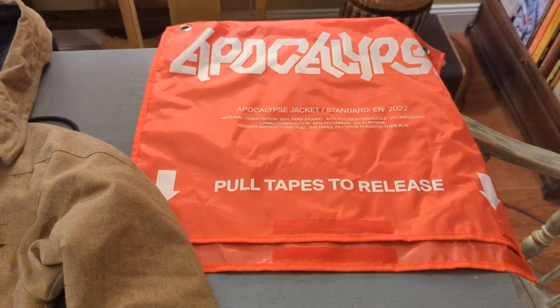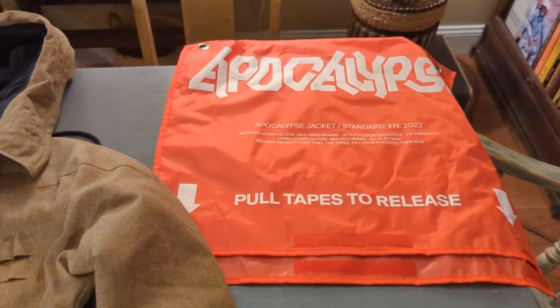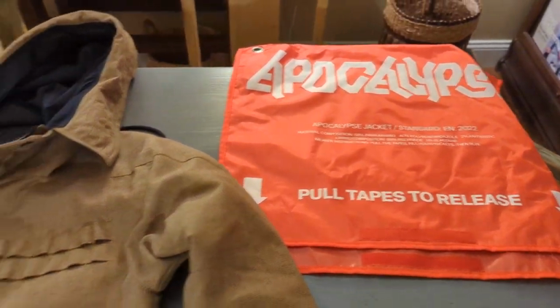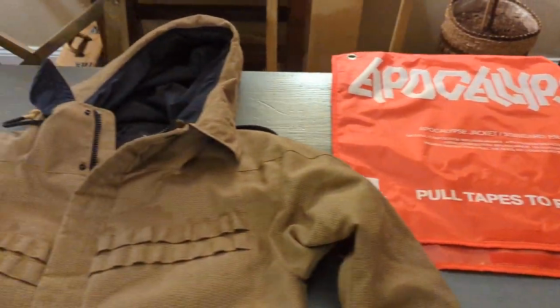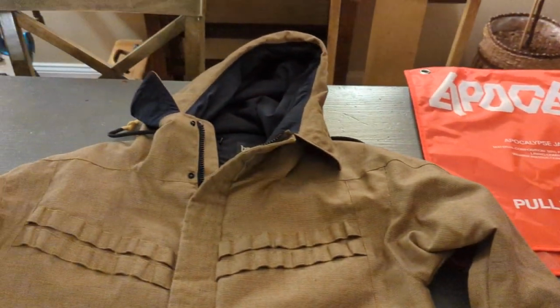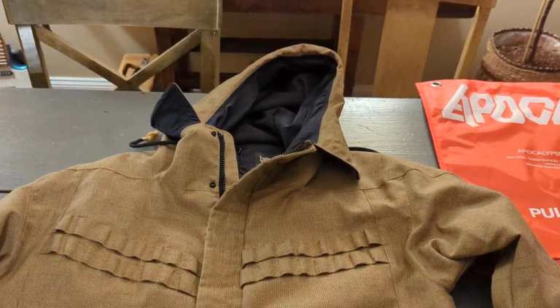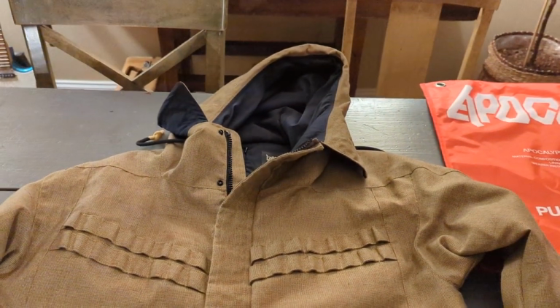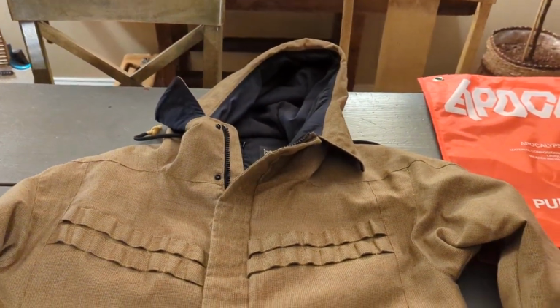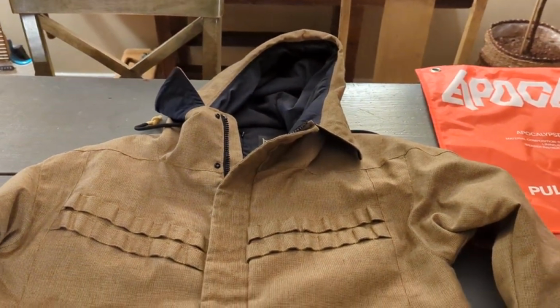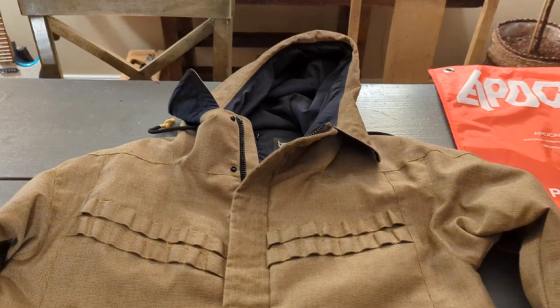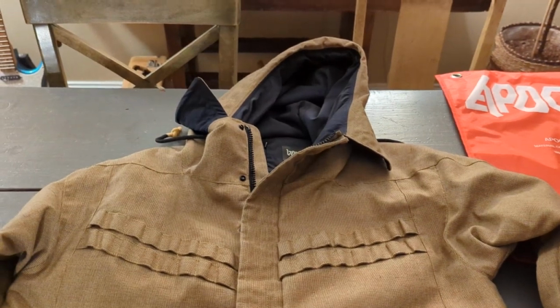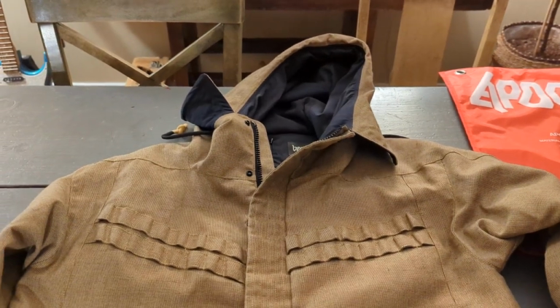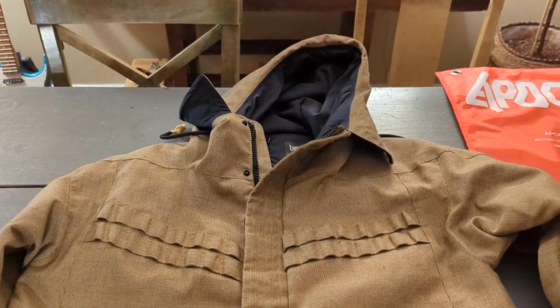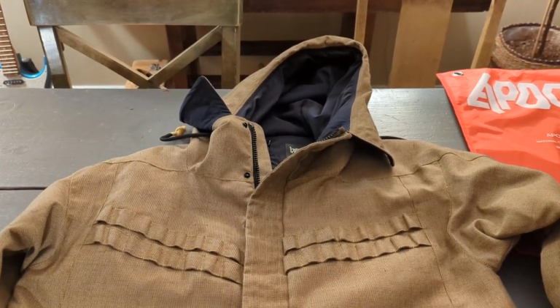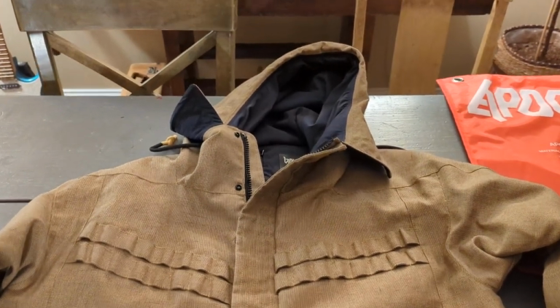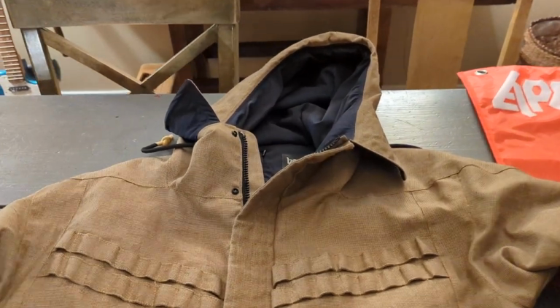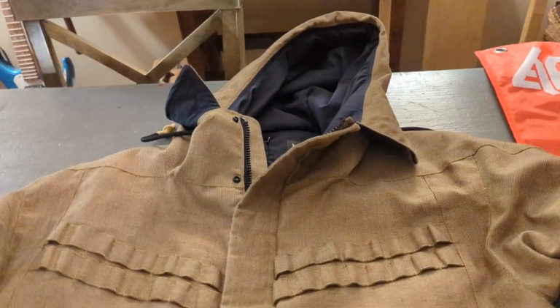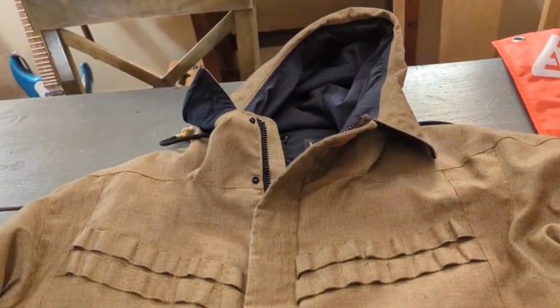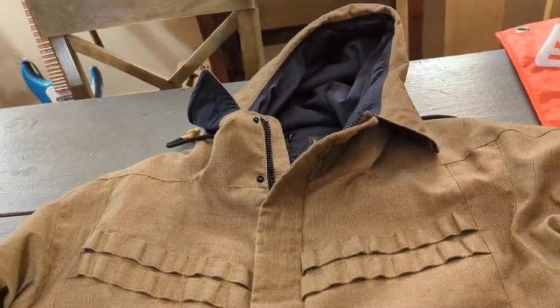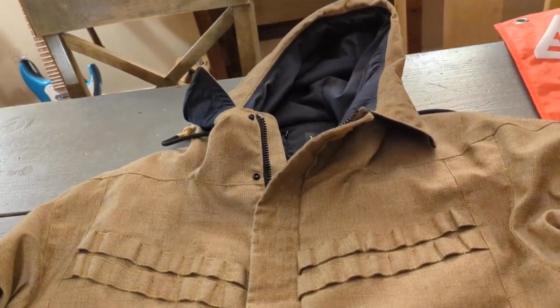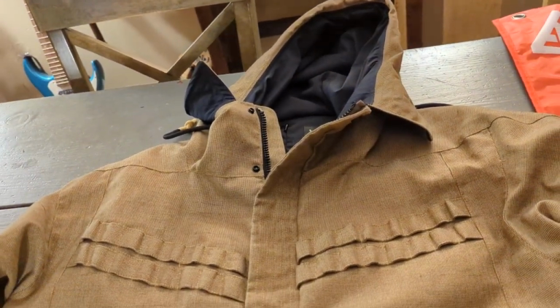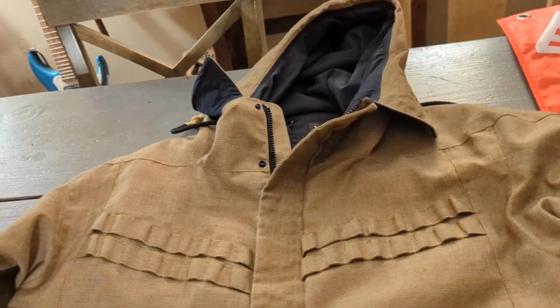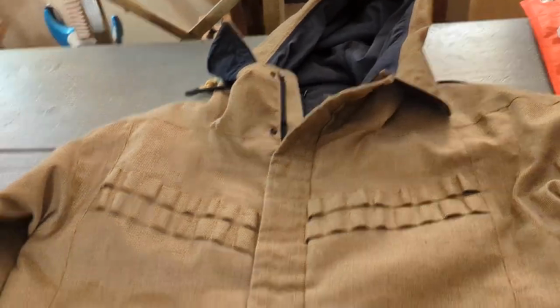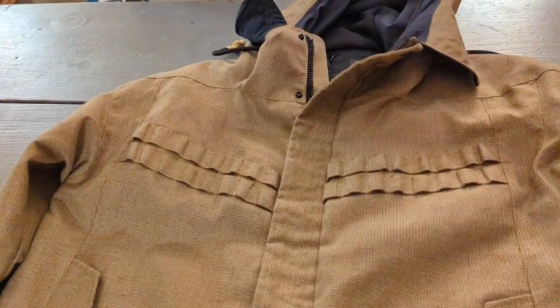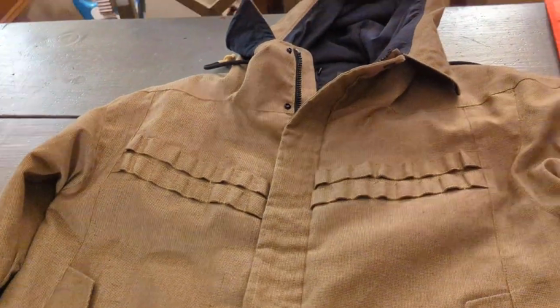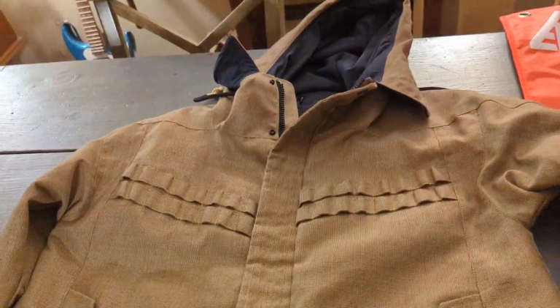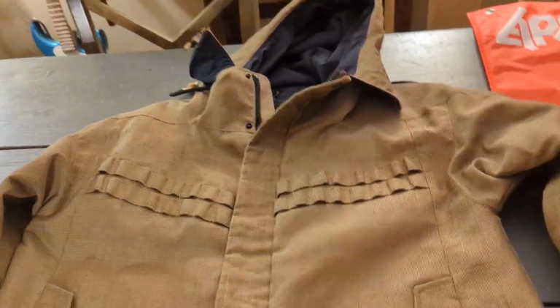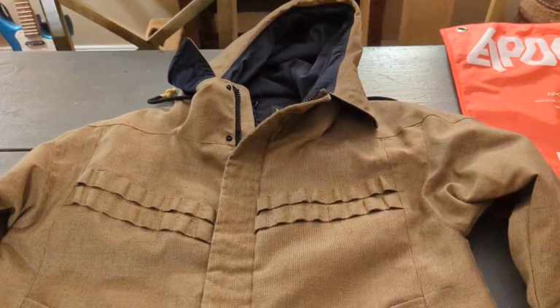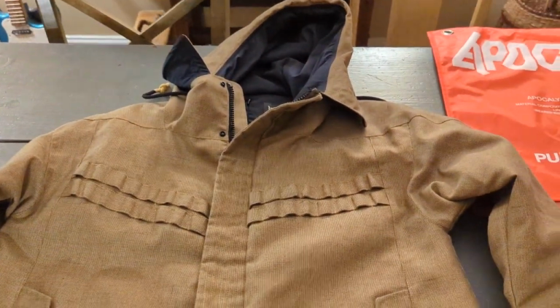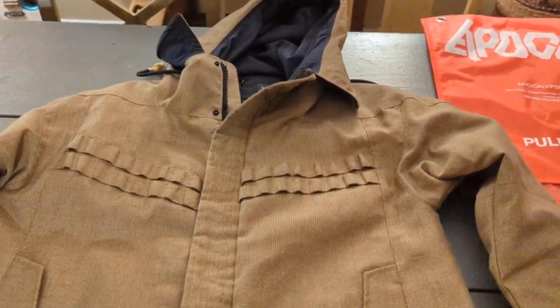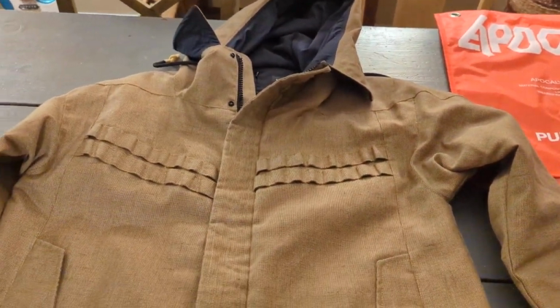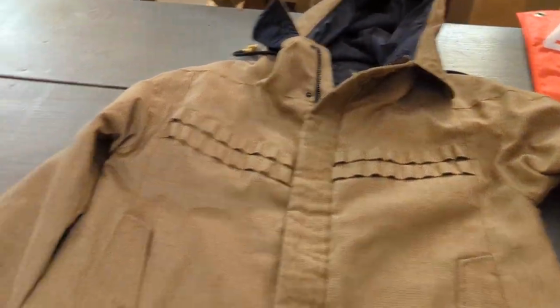Hello again everybody. So following up — I did an unboxing the other day of the jacket. I've had the jacket now and I've been wearing it, and I thought I would try to give you a better look at some of these kind of interesting features.